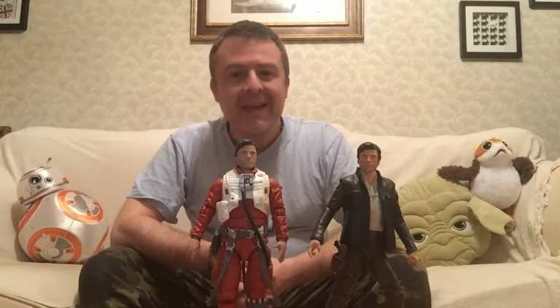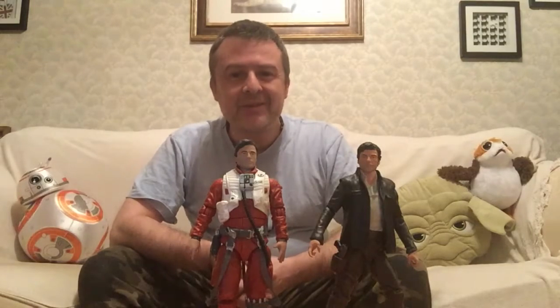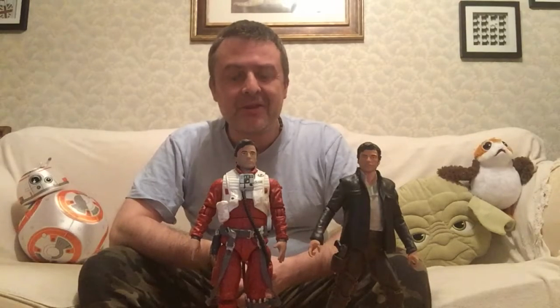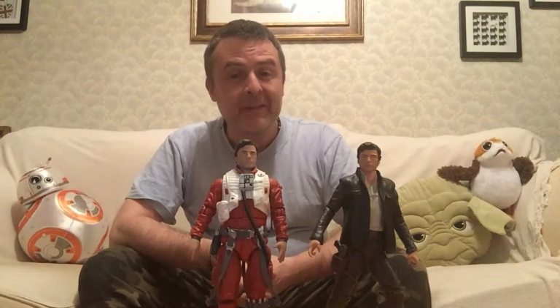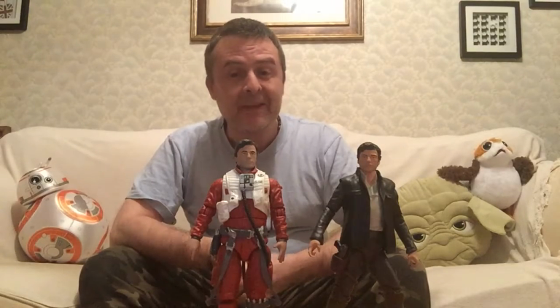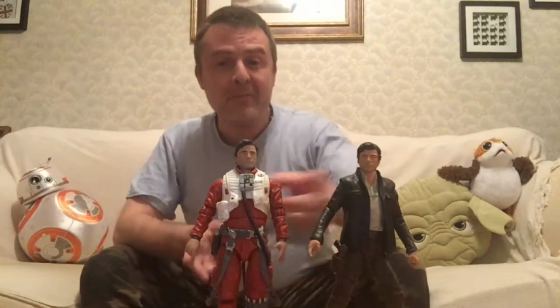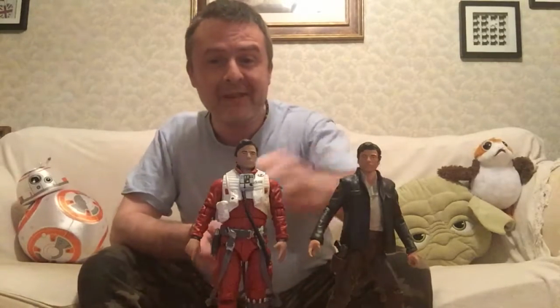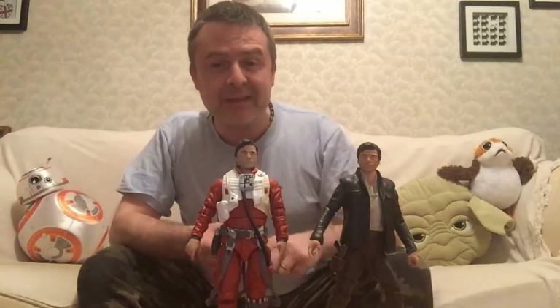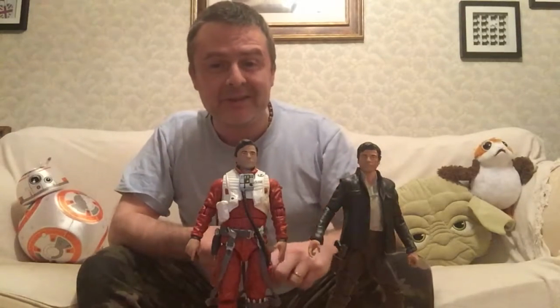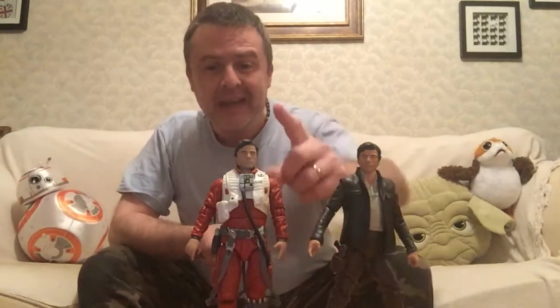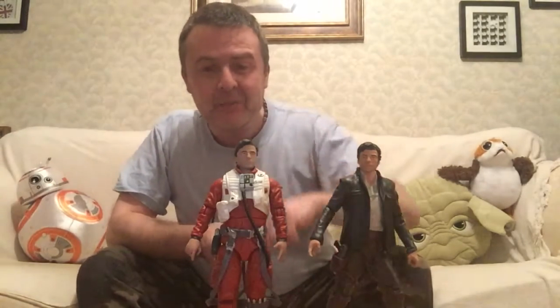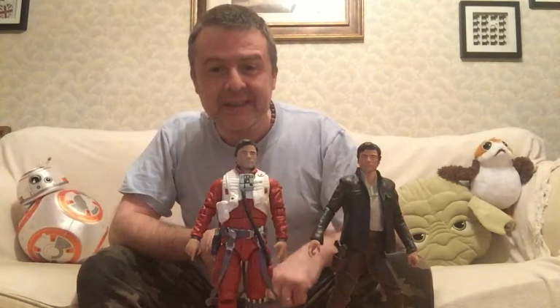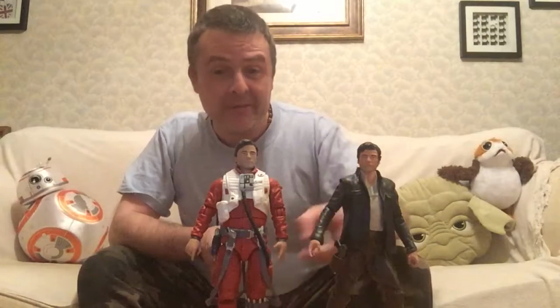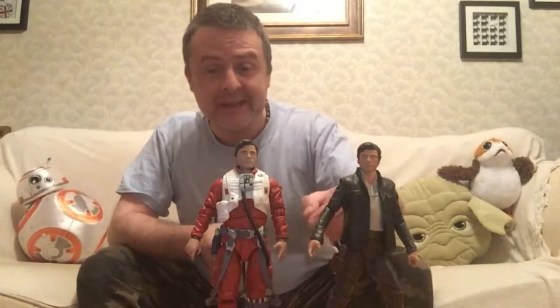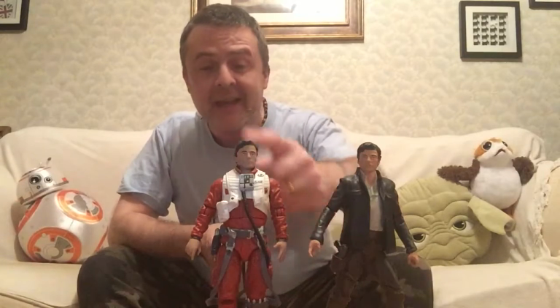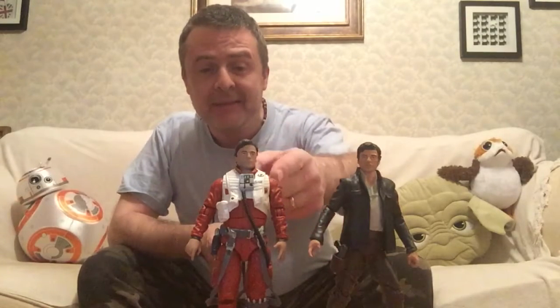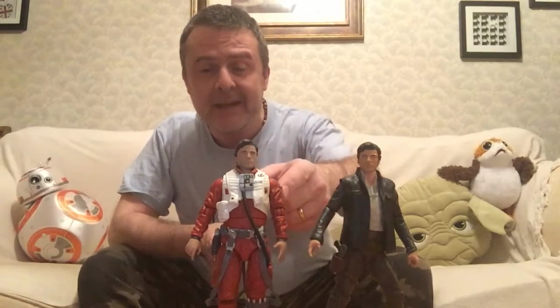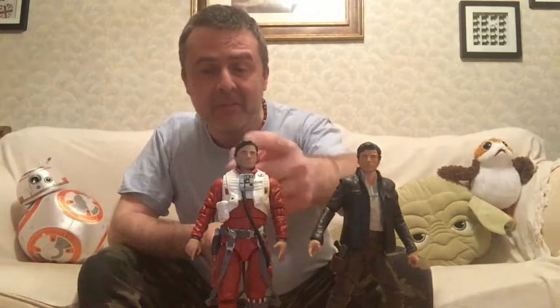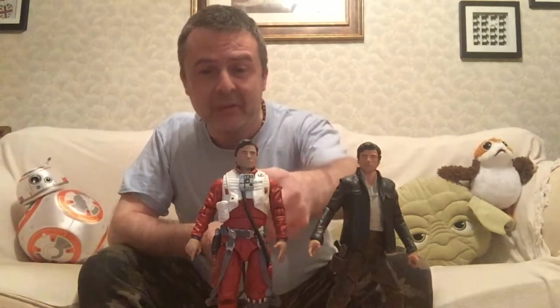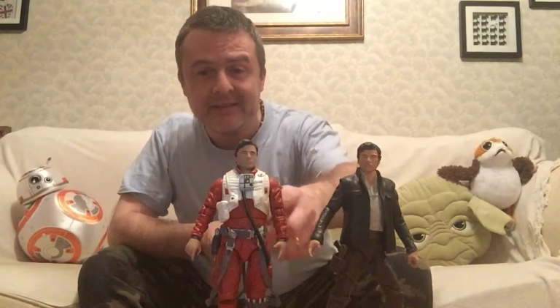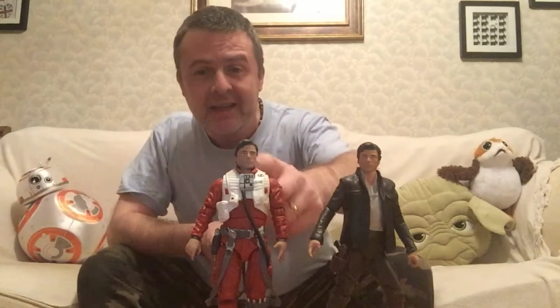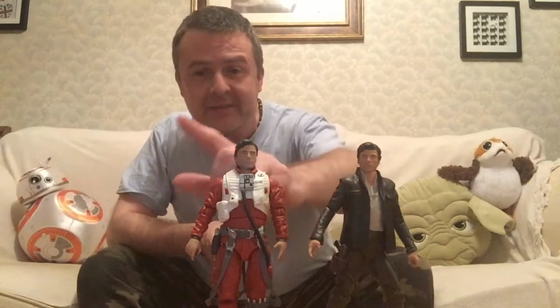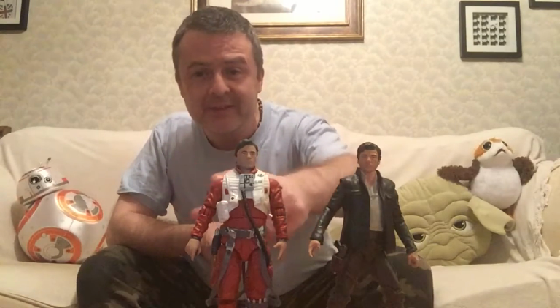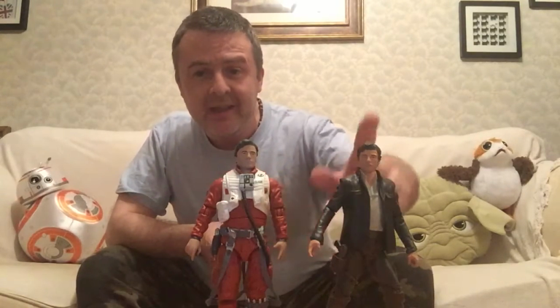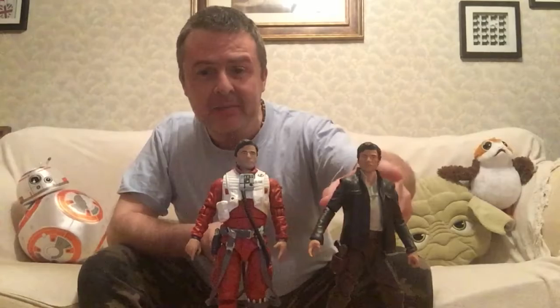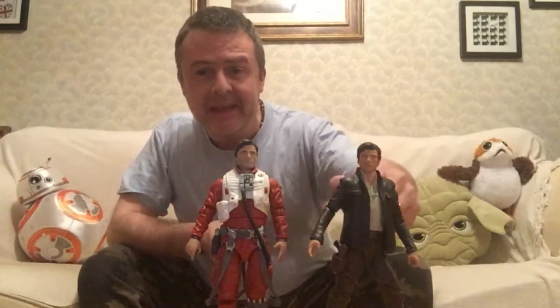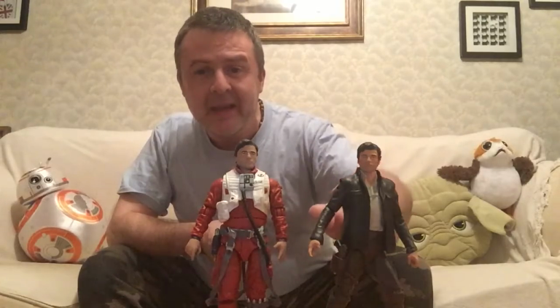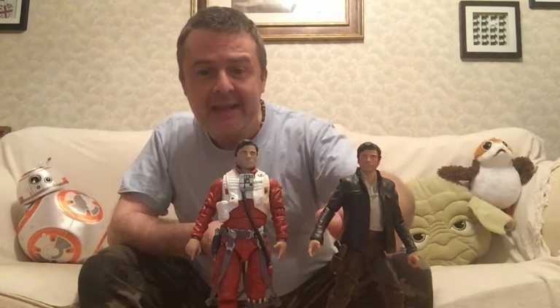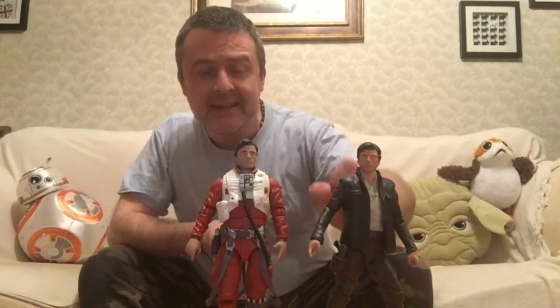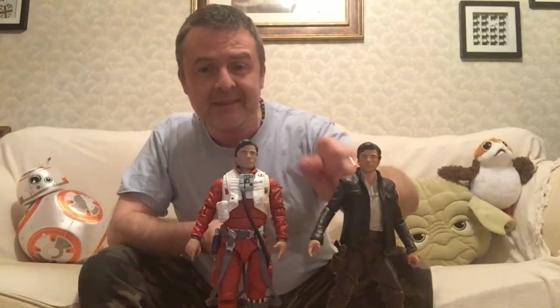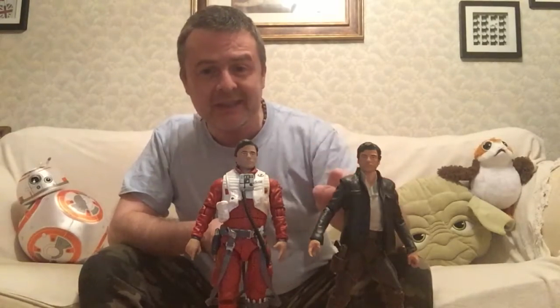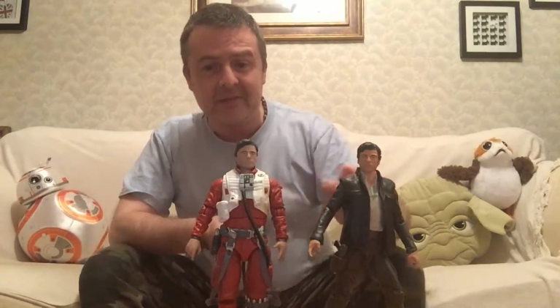Hey guys, it's Ross Scott and on Space Carriage 8, we're comparing Poe Dameron's - here we see him - both Elite series. Here we see him from The Force Awakens in his flight suit, and here we see him in his Last Jedi outfit.